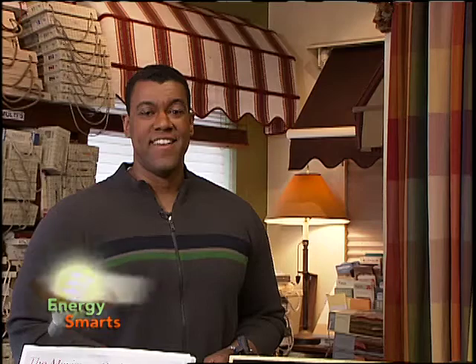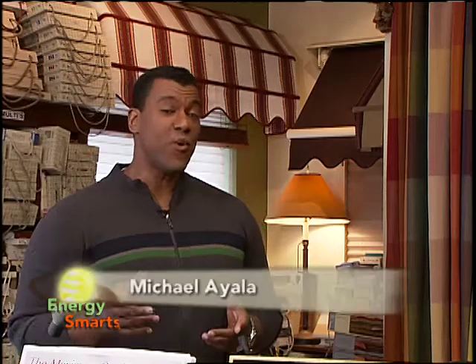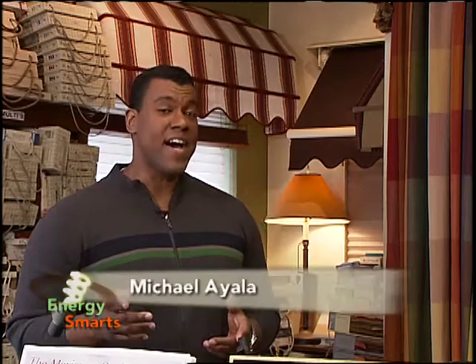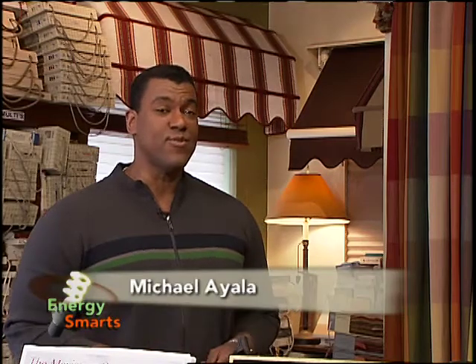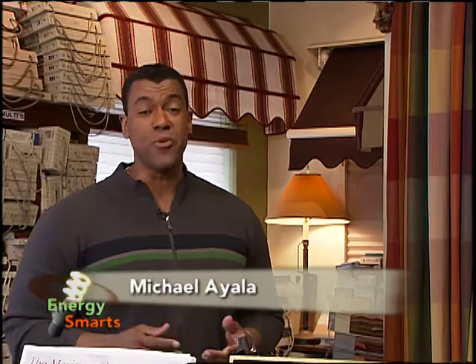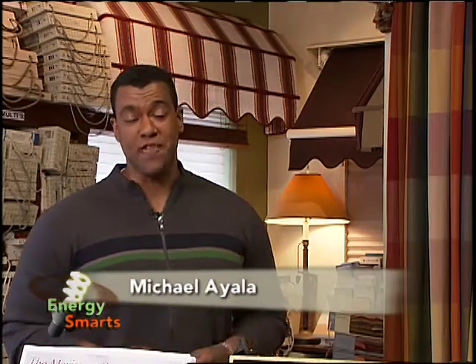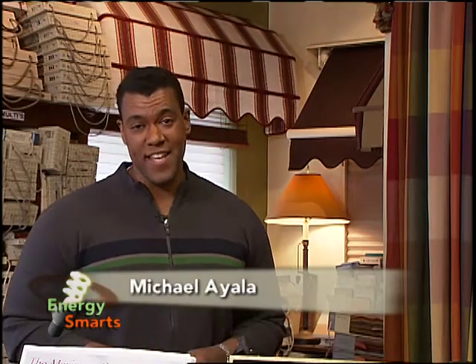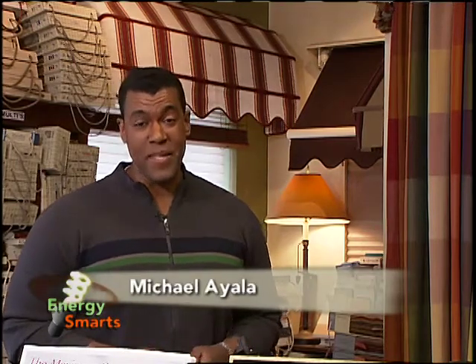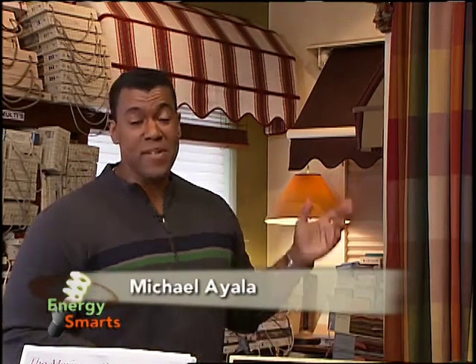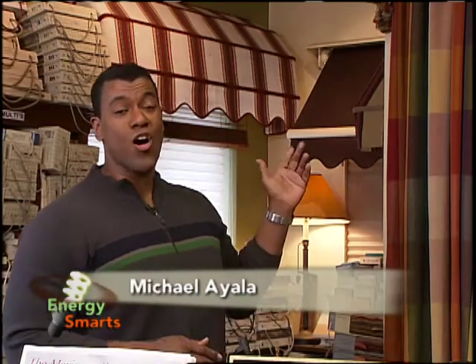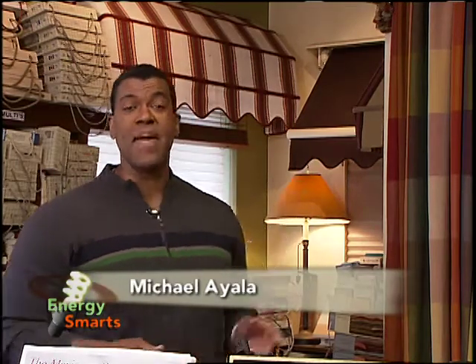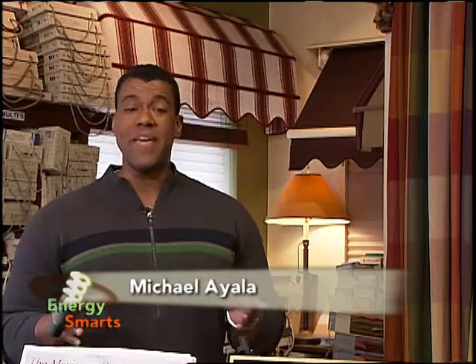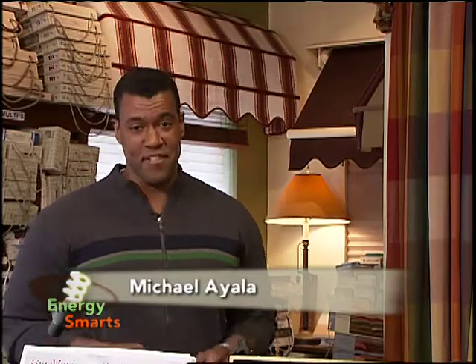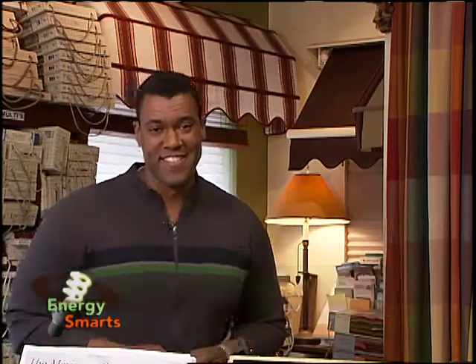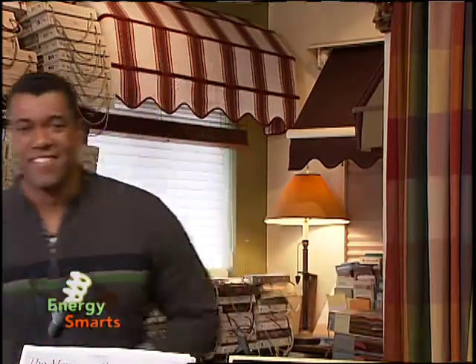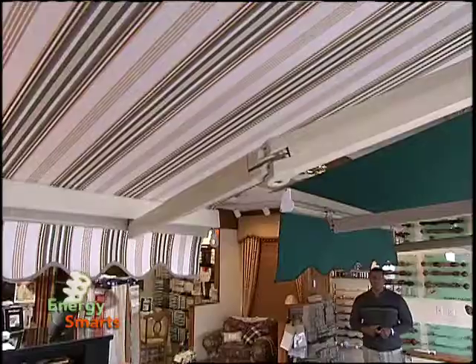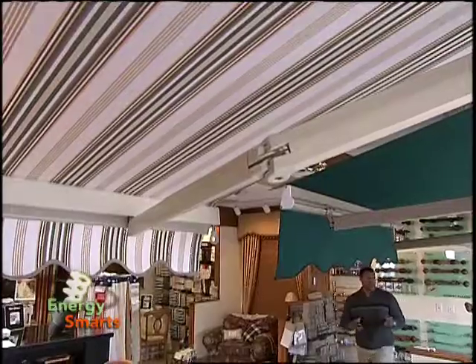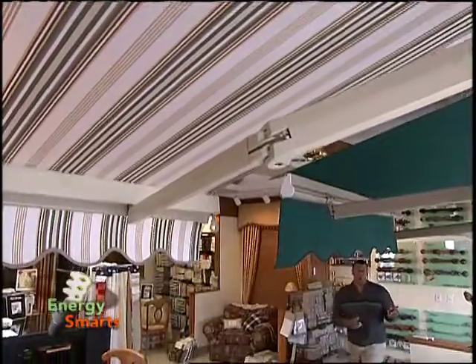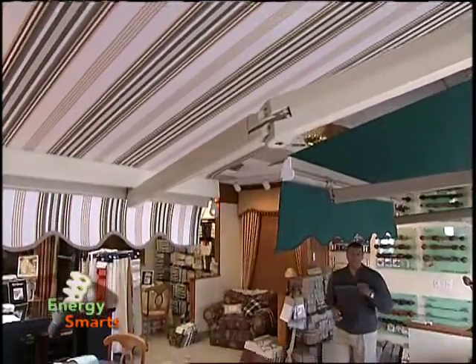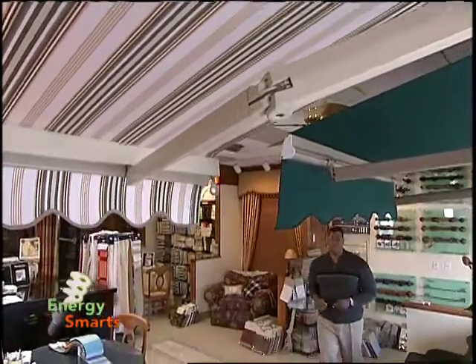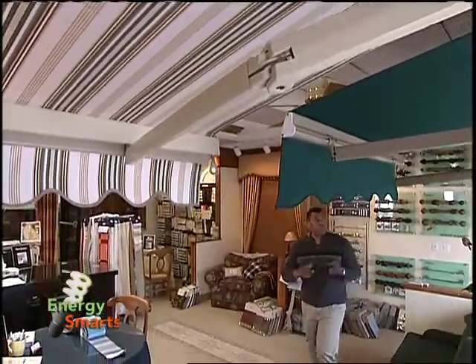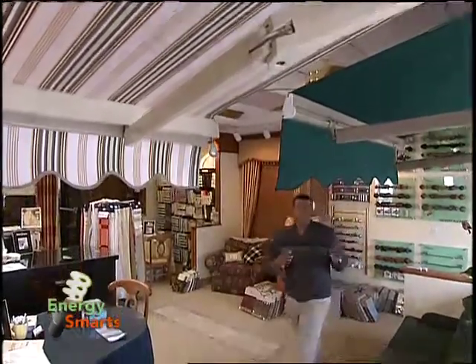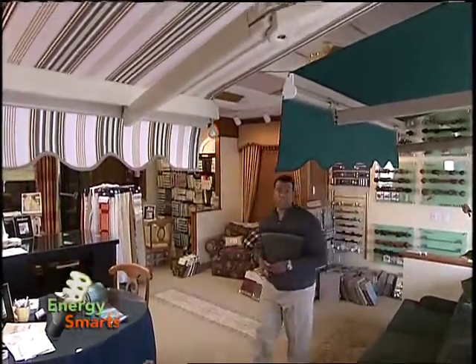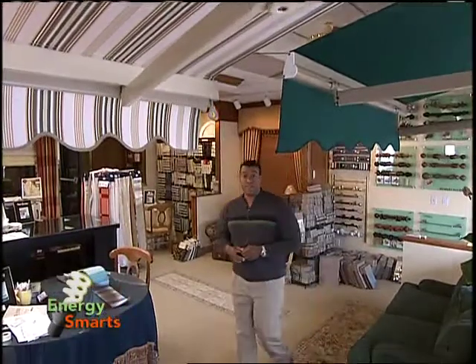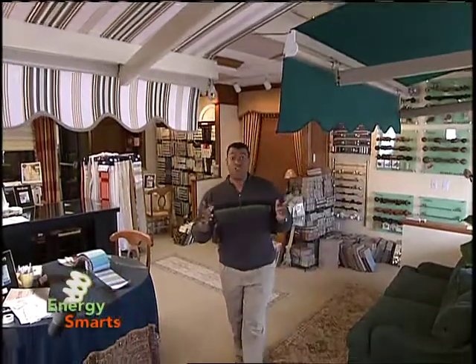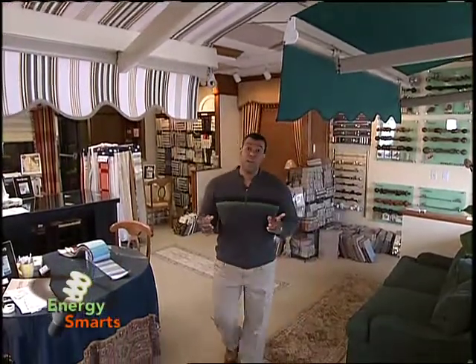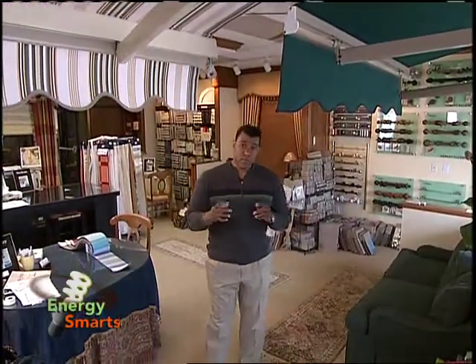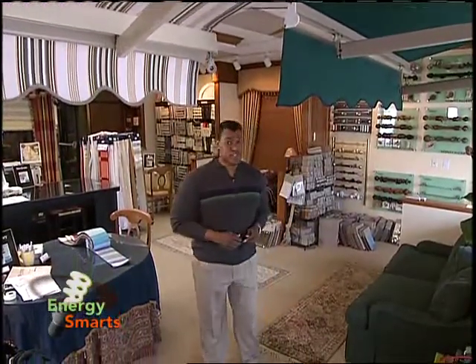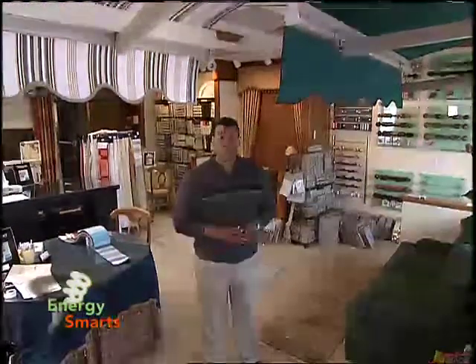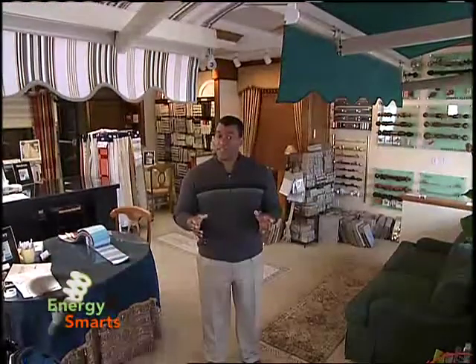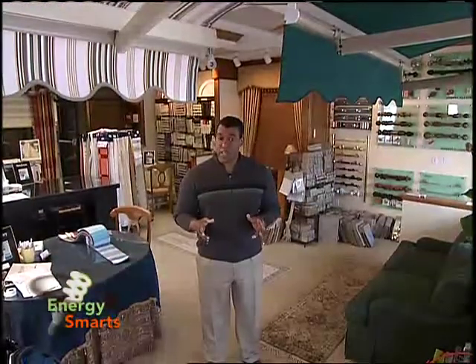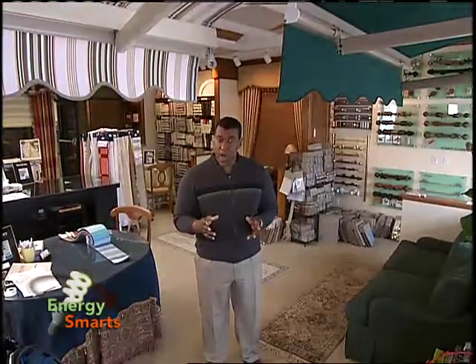You don't always need high-tech tools to help you conserve energy. Something as simple as an awning can make a big difference. Regular awnings, patio shades, and retractable awnings like these from Dorisol can be used during the summer when the rays of the sun become too hot.